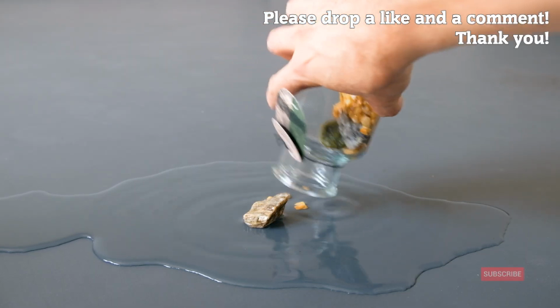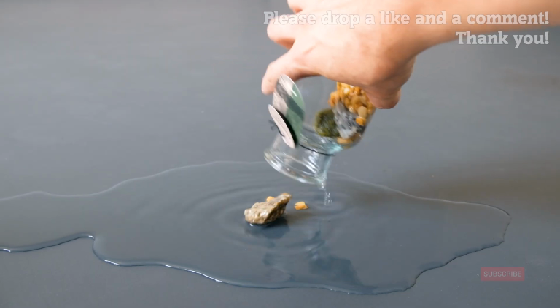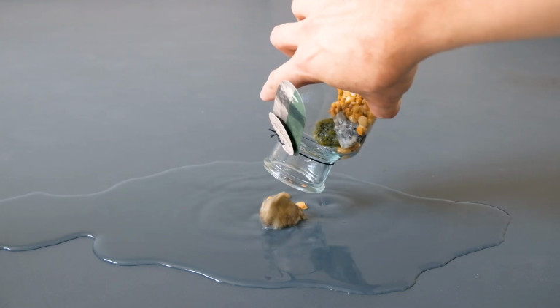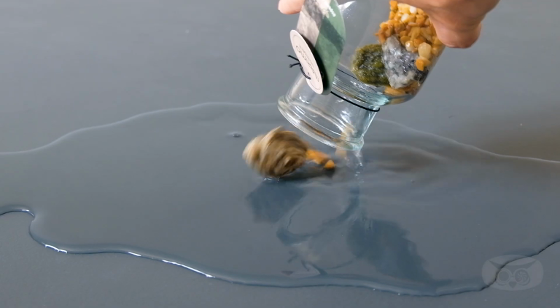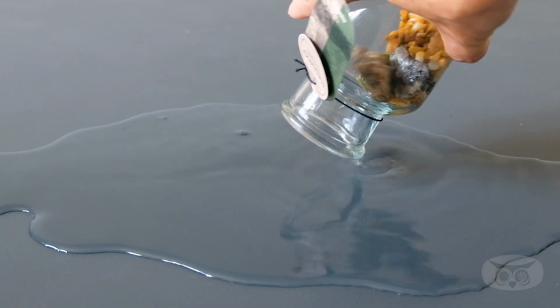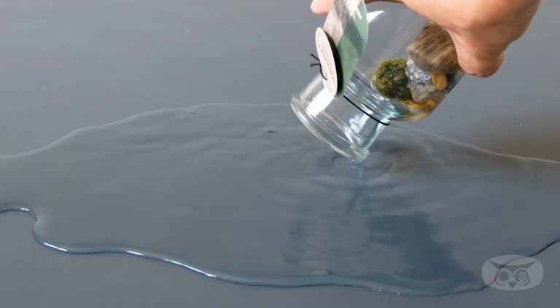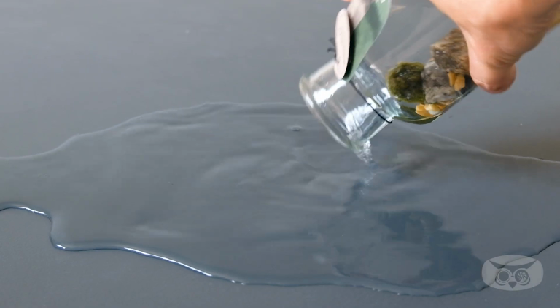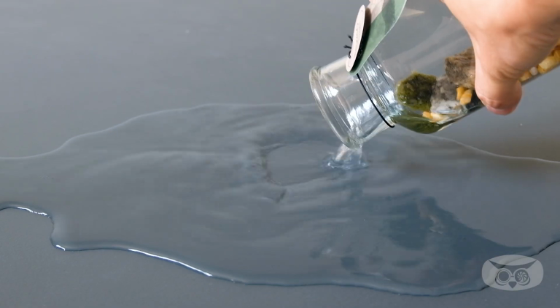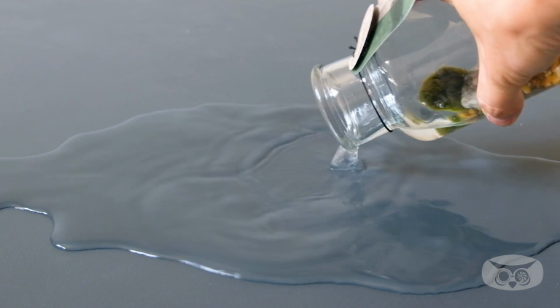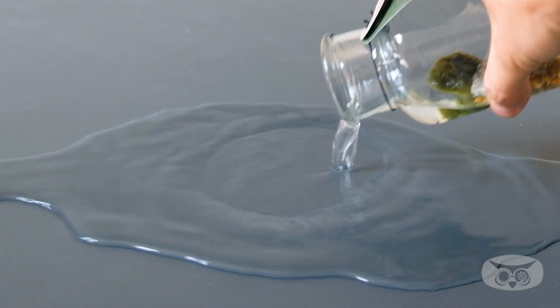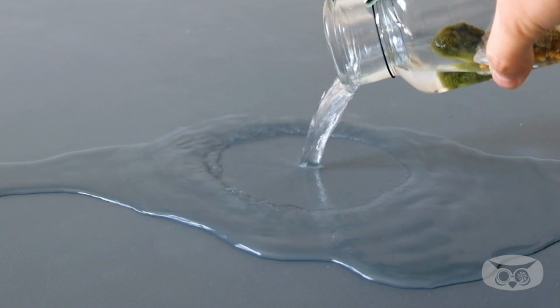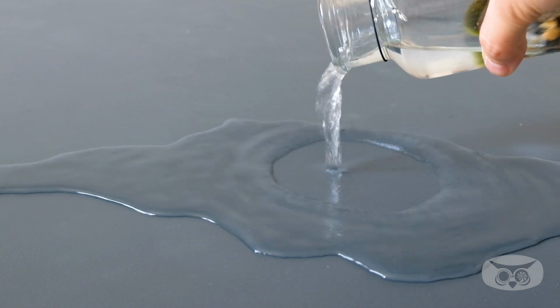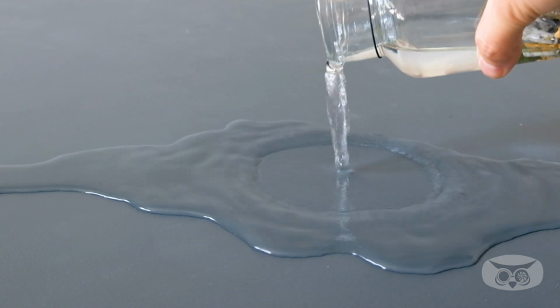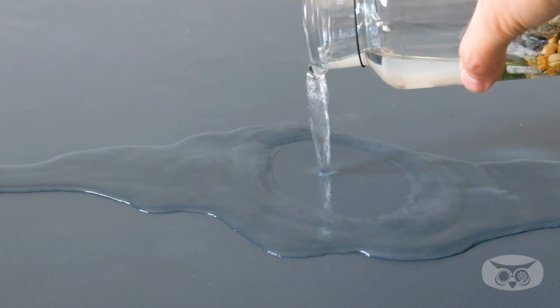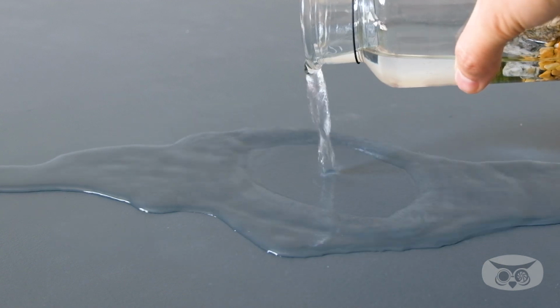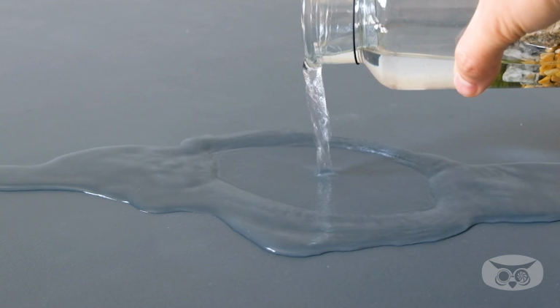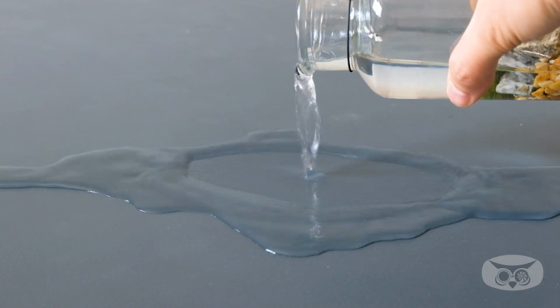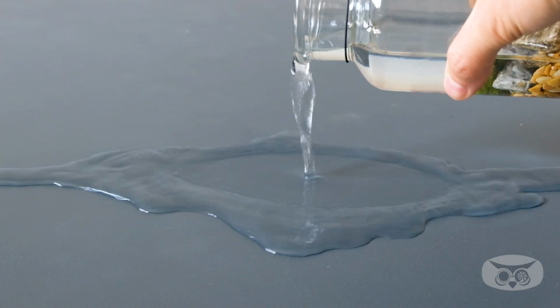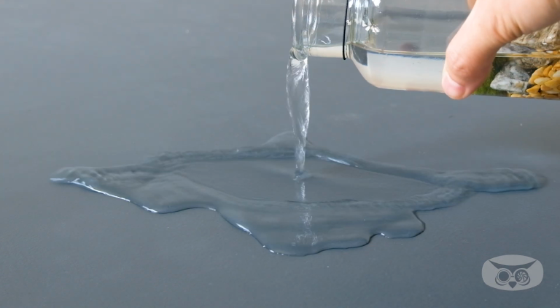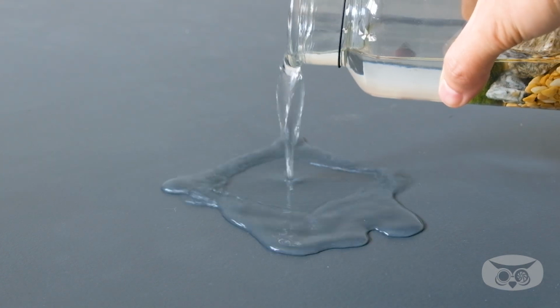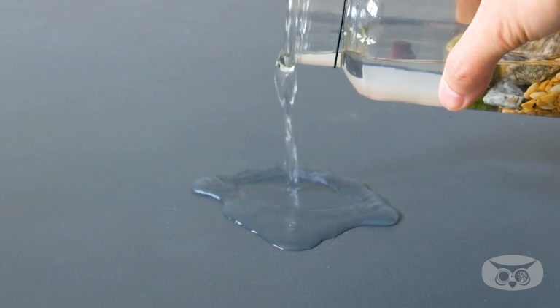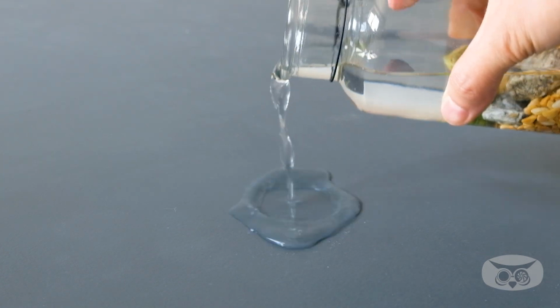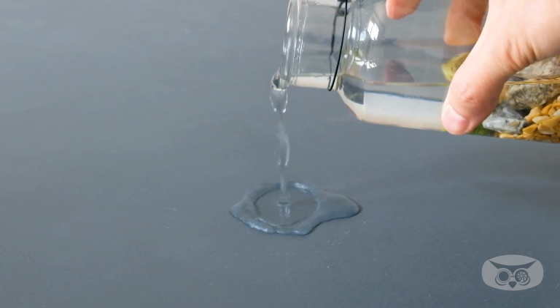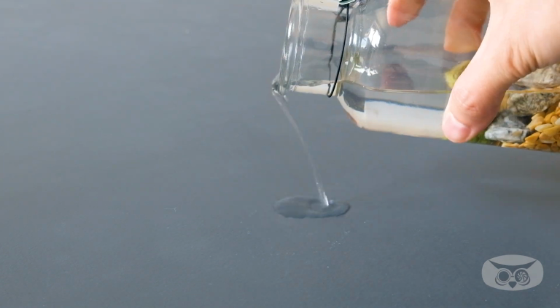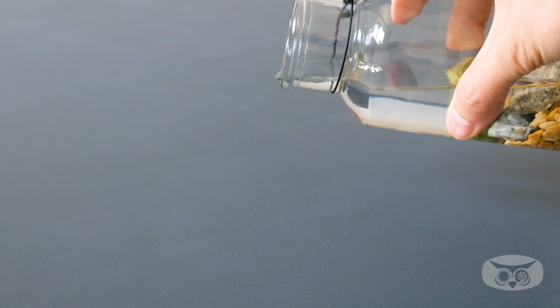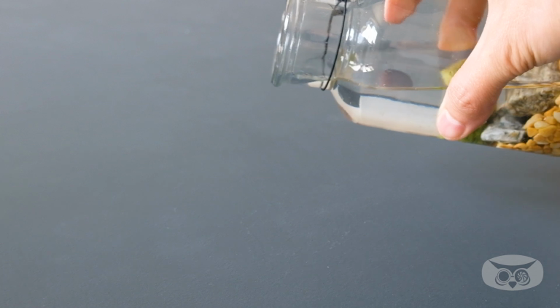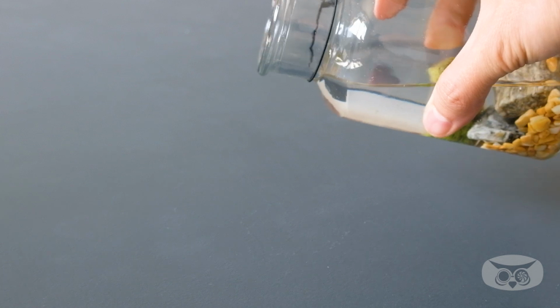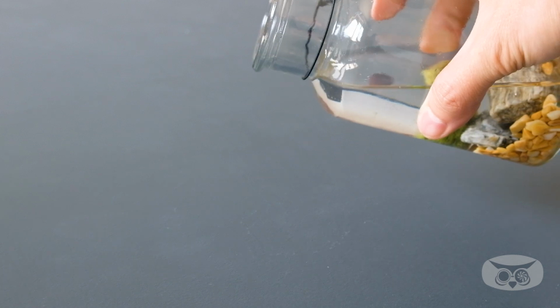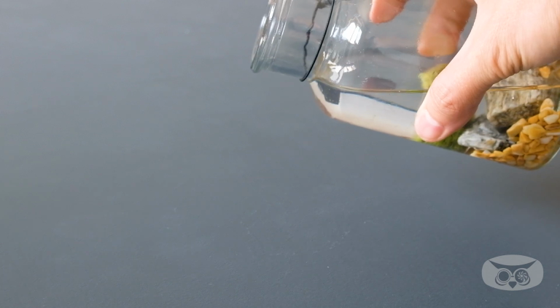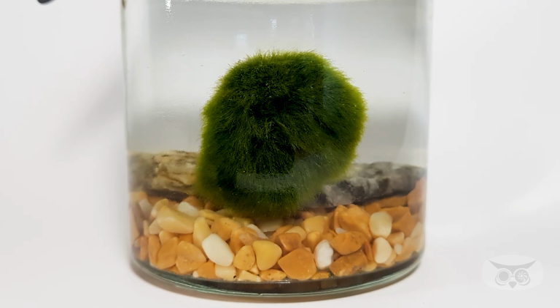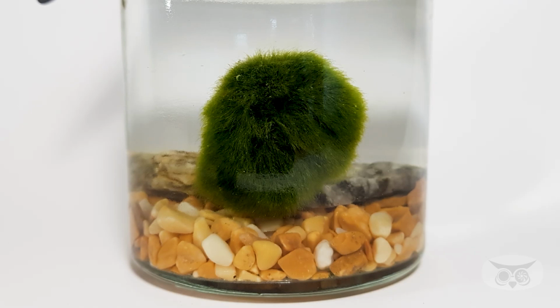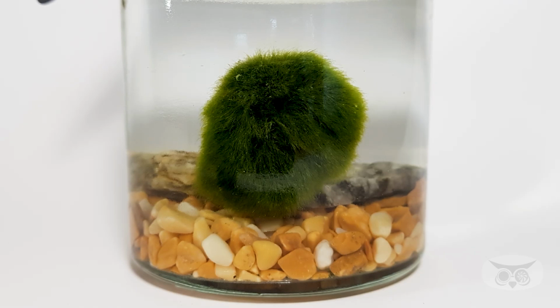In nature, they get this round shape from the gentle movement of lake water. As the water slowly flows, it rolls the algae around, causing them to stick together and form these neat spheres.